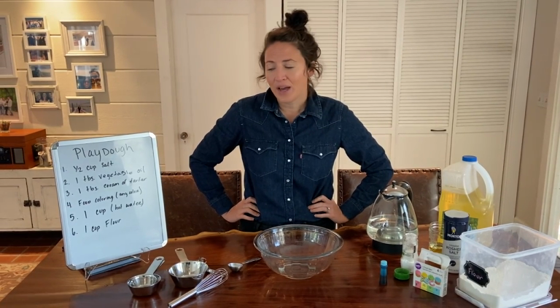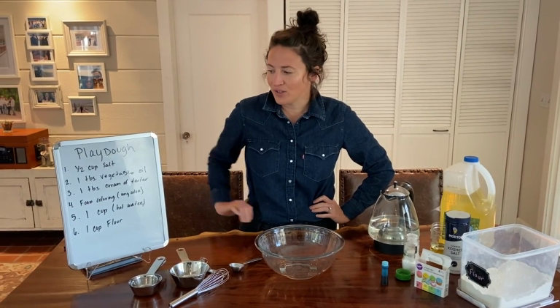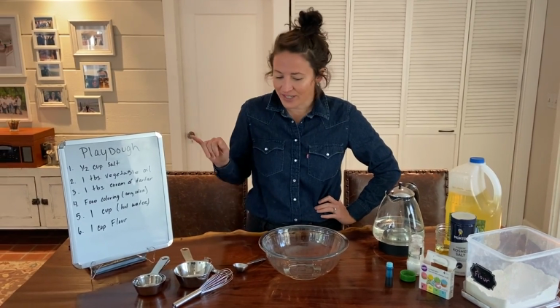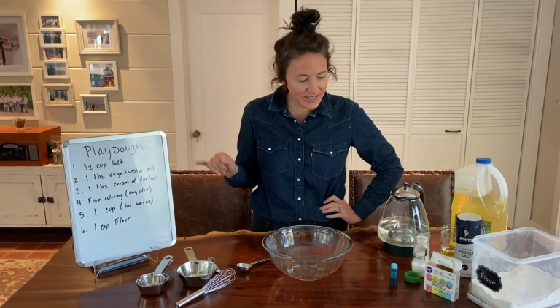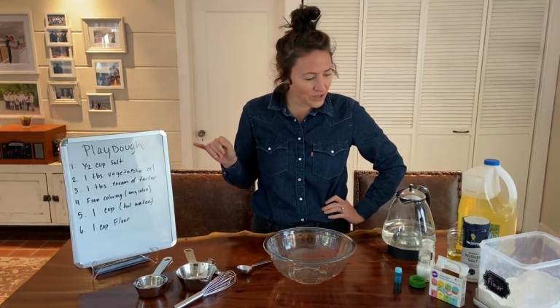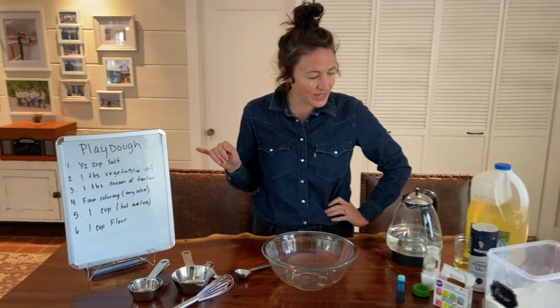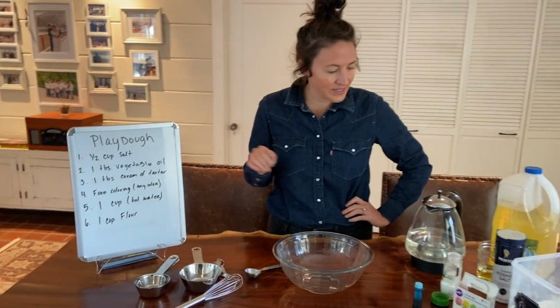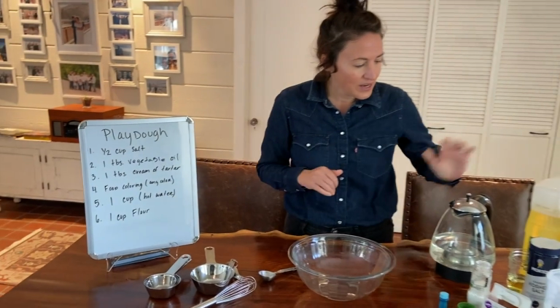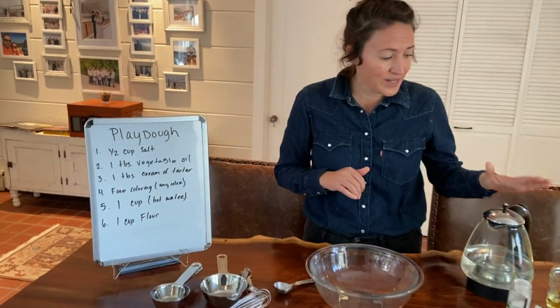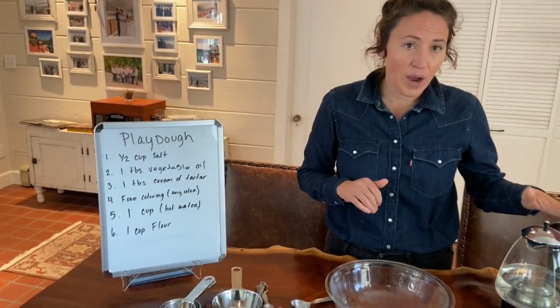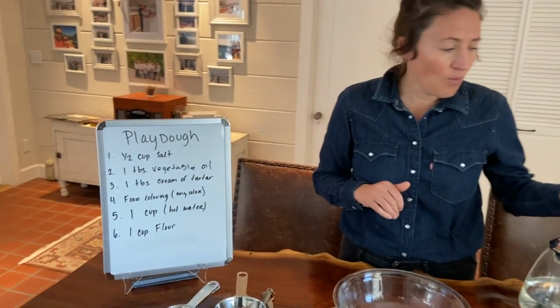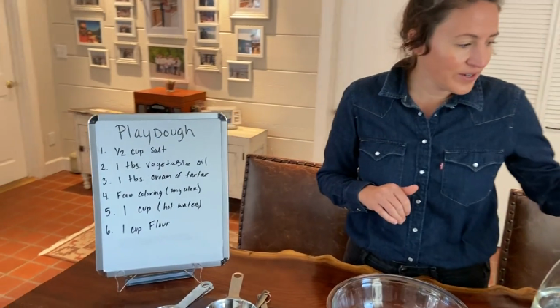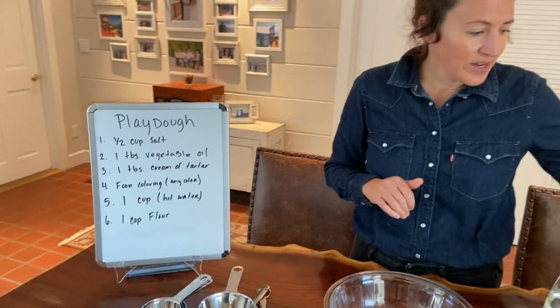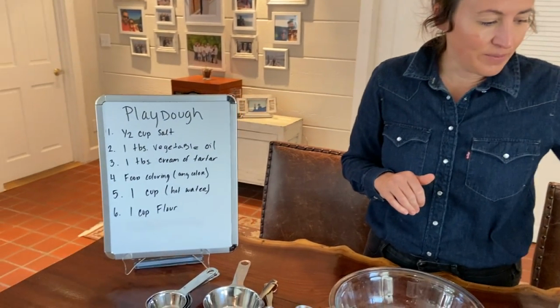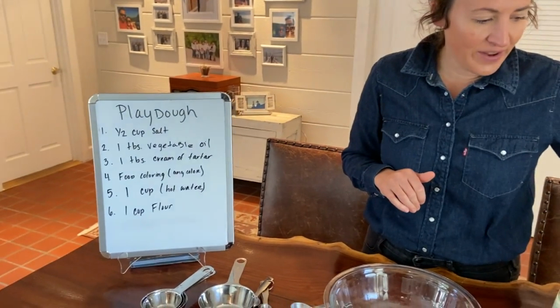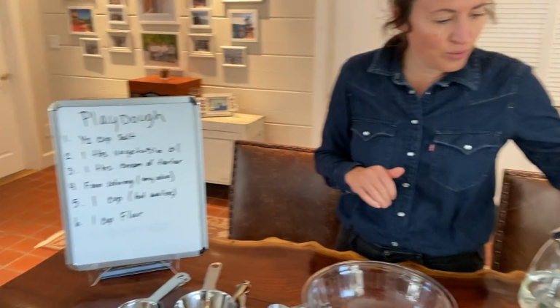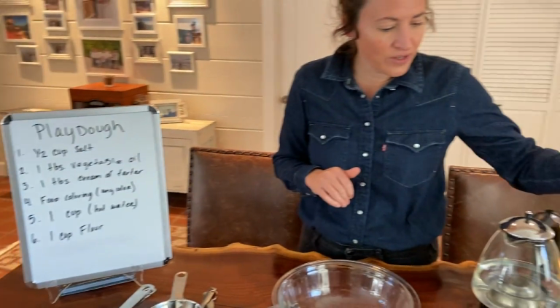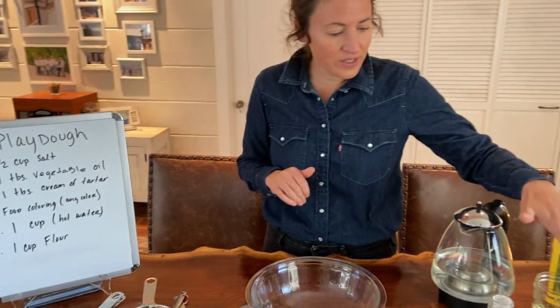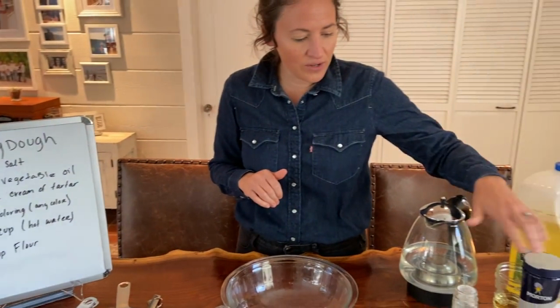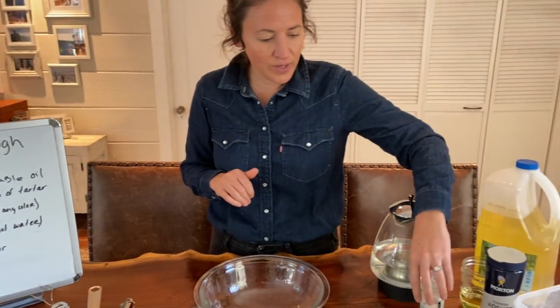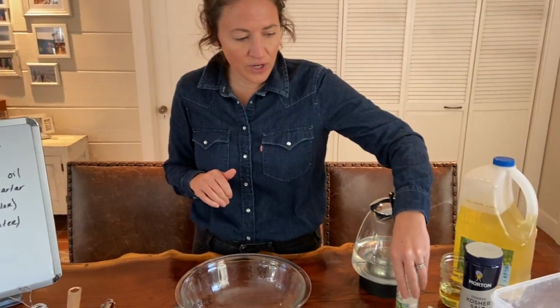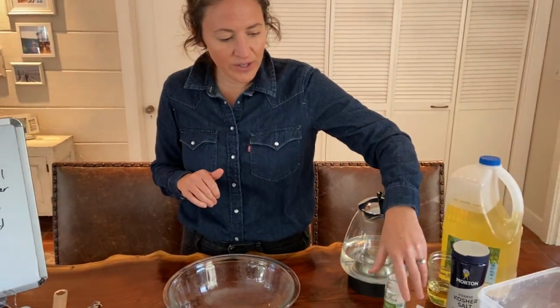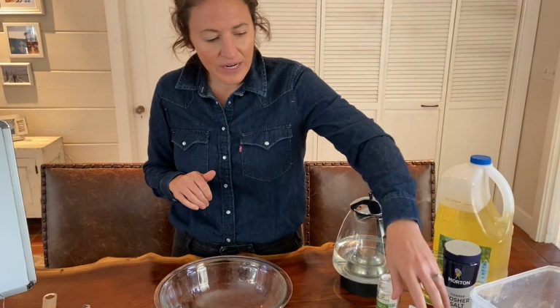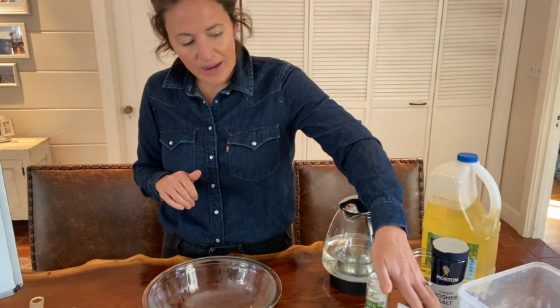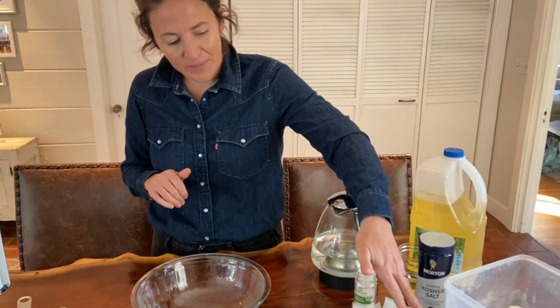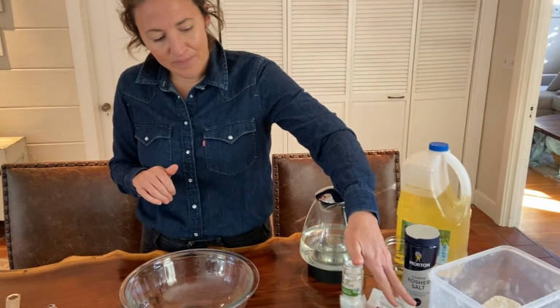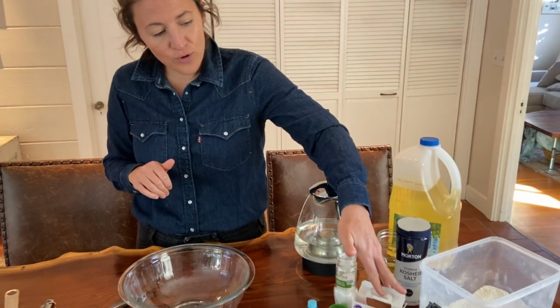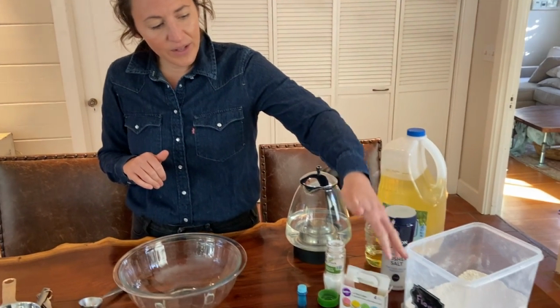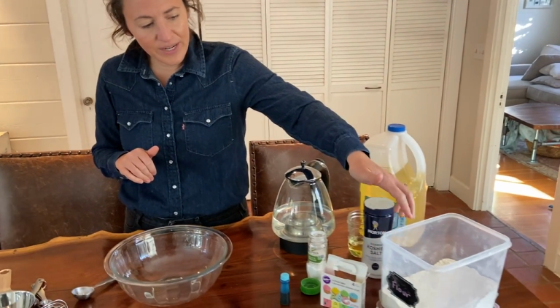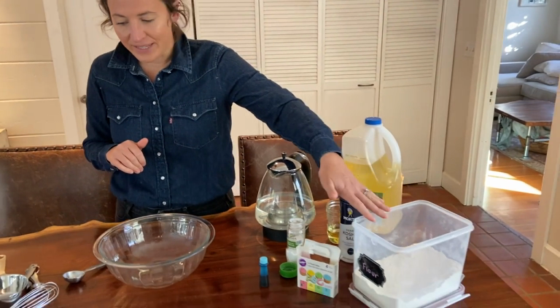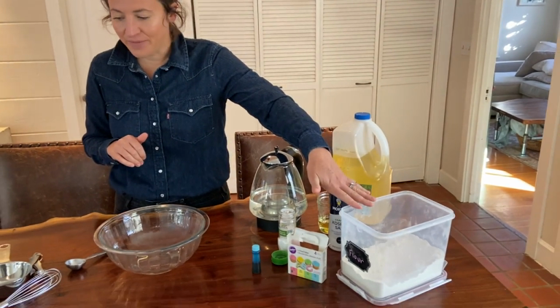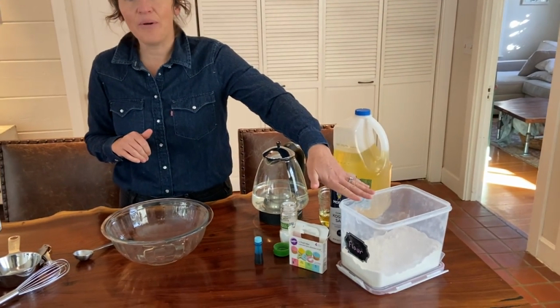You're just going to need some ingredients. We're going to need some hot water, some vegetable oil, salt, cream of tartar, some food coloring, and some flour.